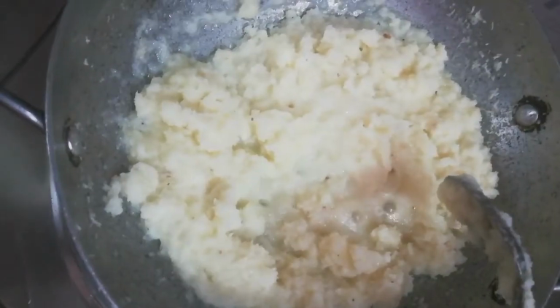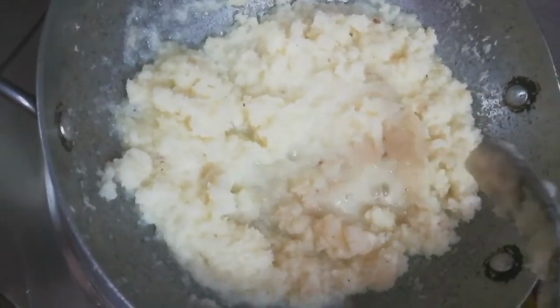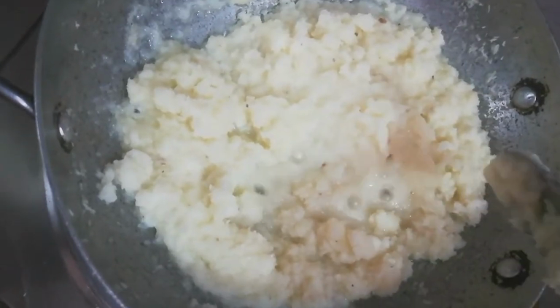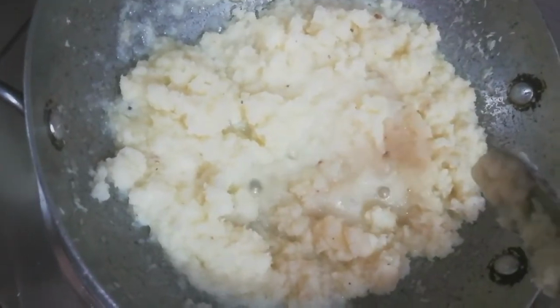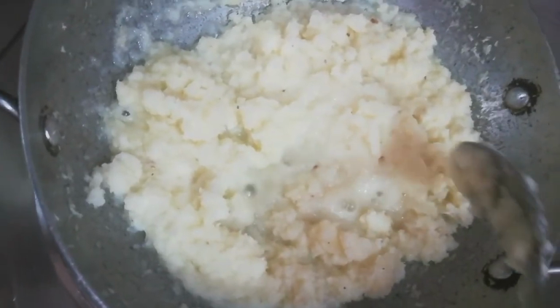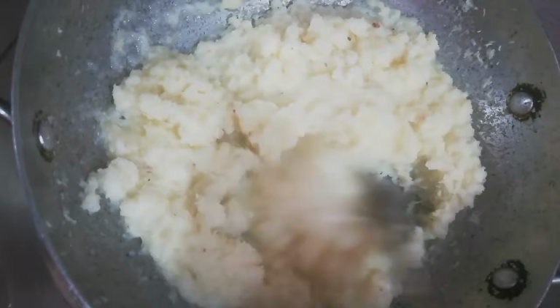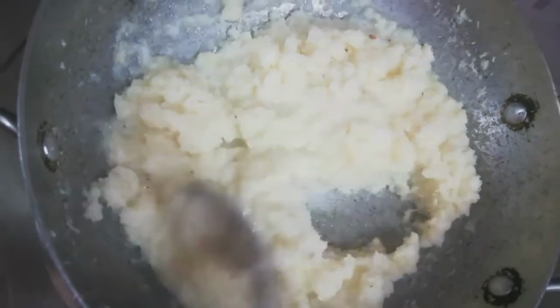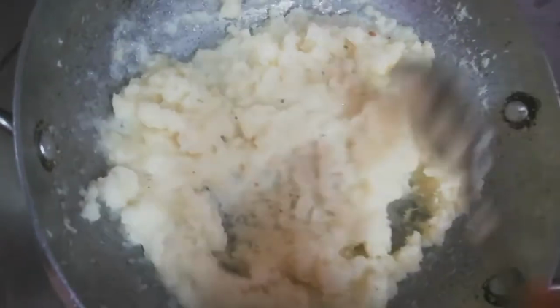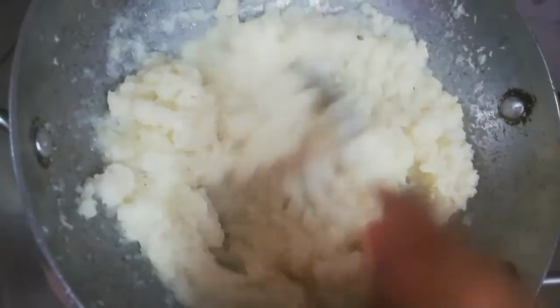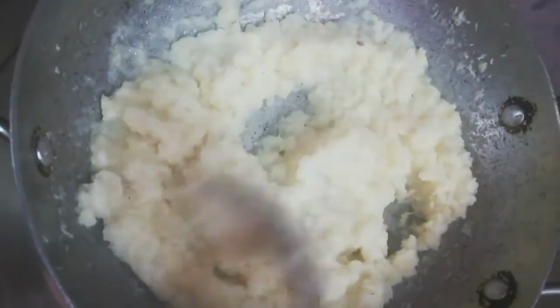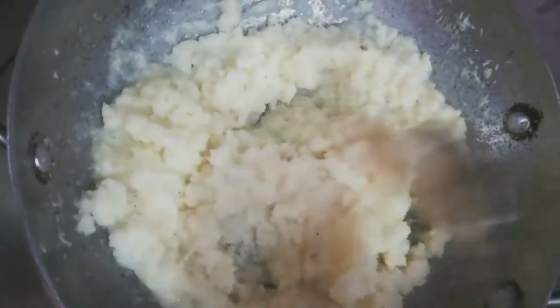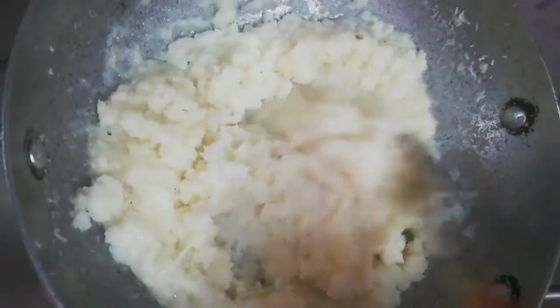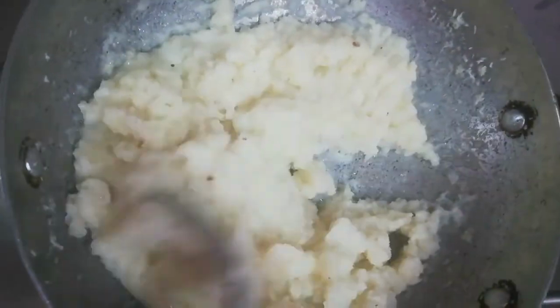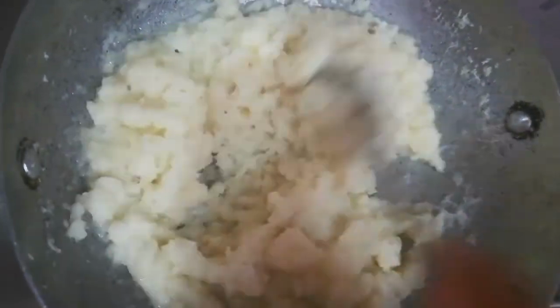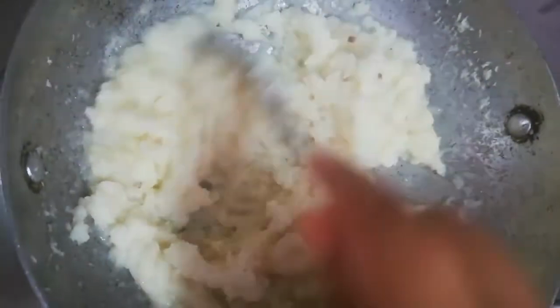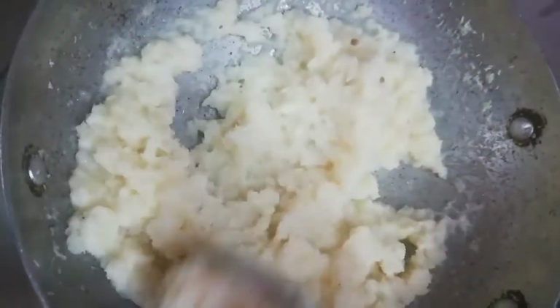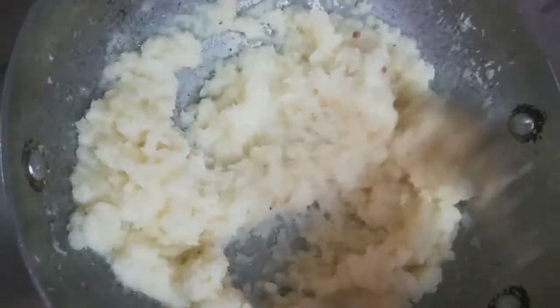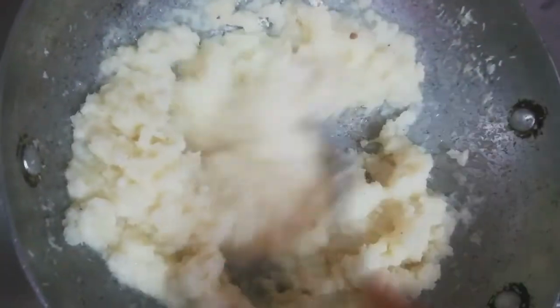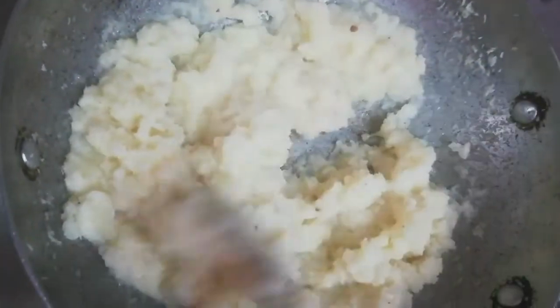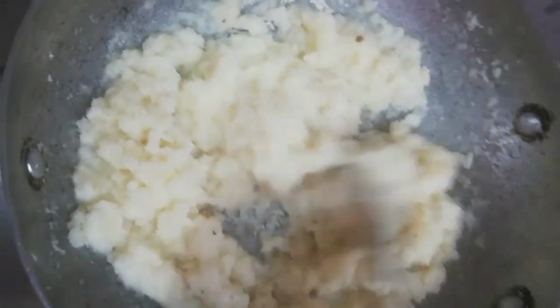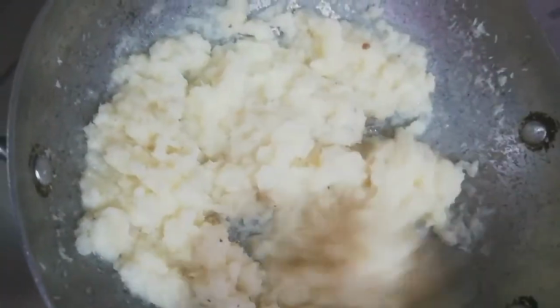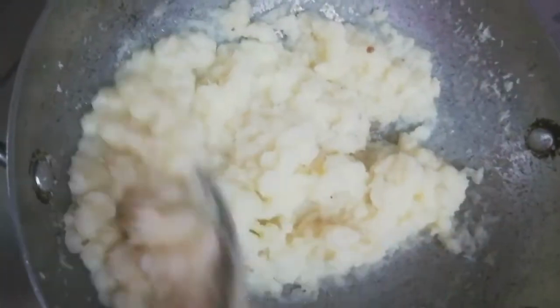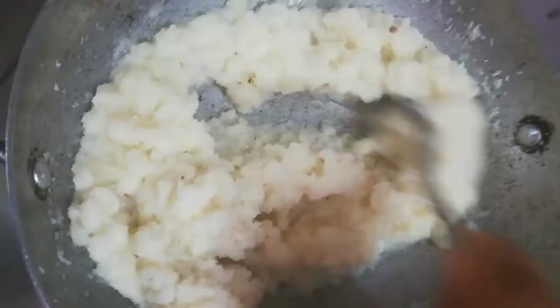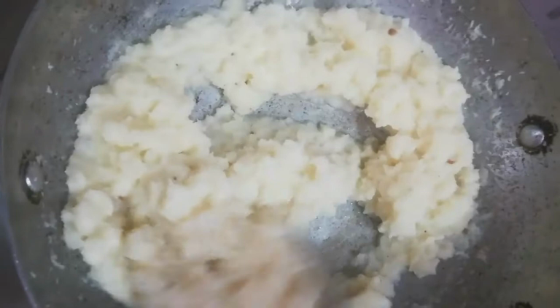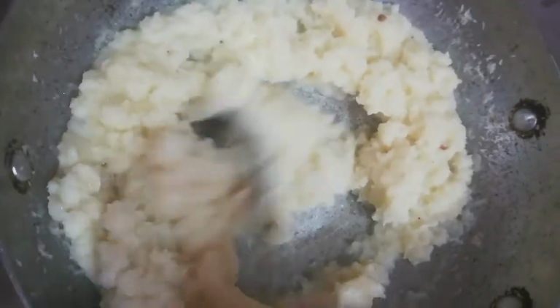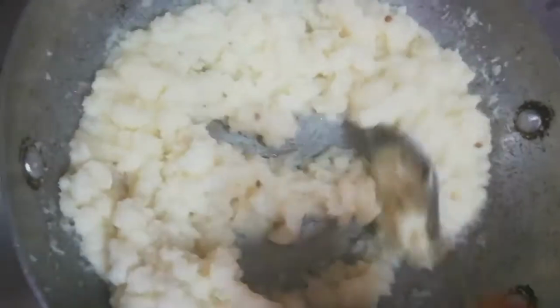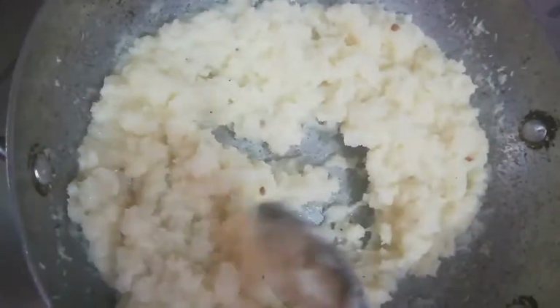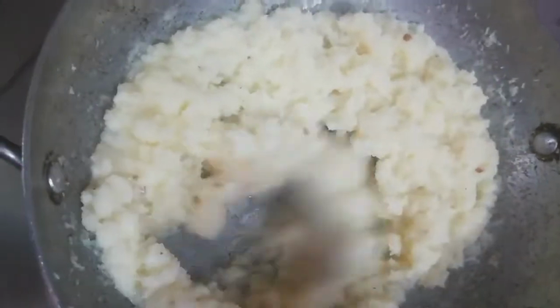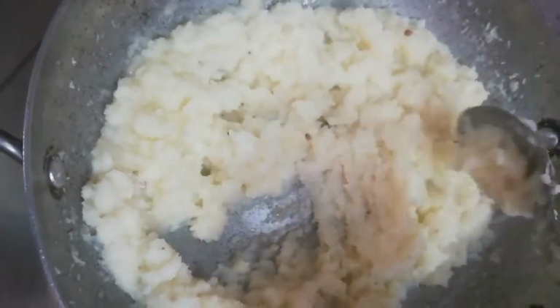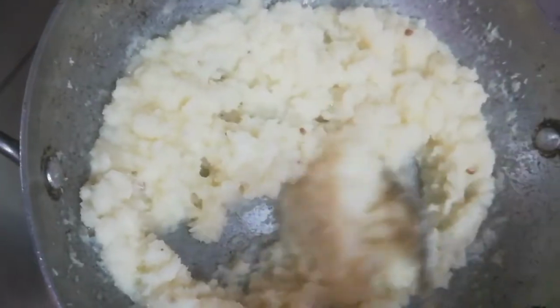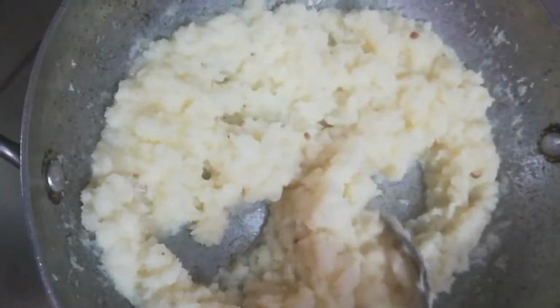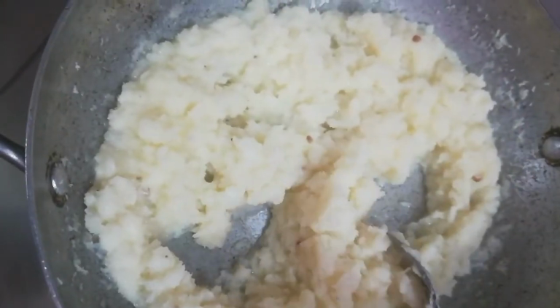Friends, you can see the water-like liquid is releasing from it. Keep stirring it continuously like this and cook it until the oil secretes from it.